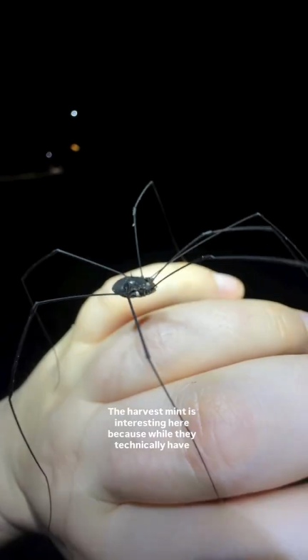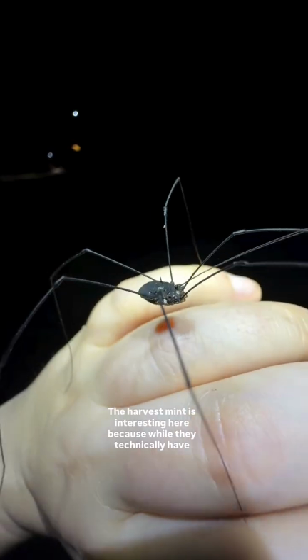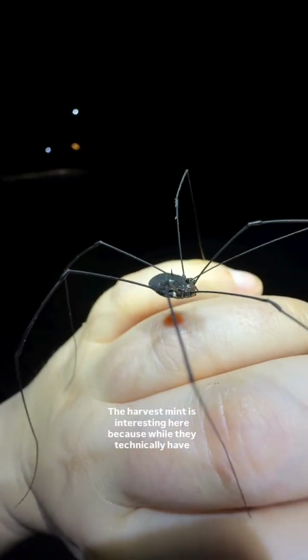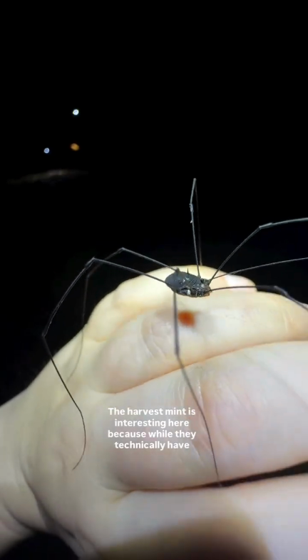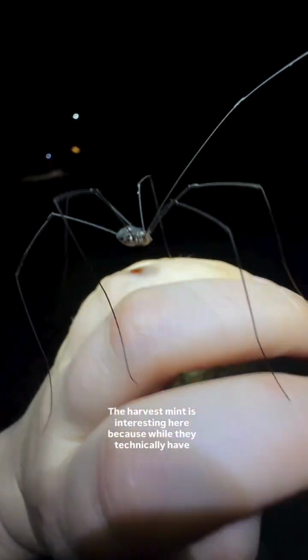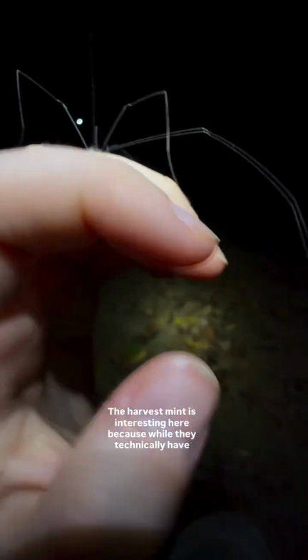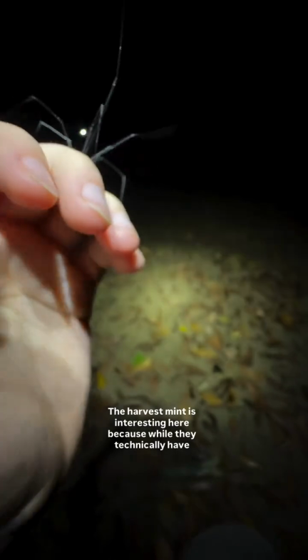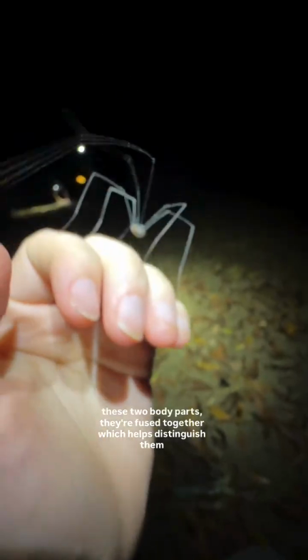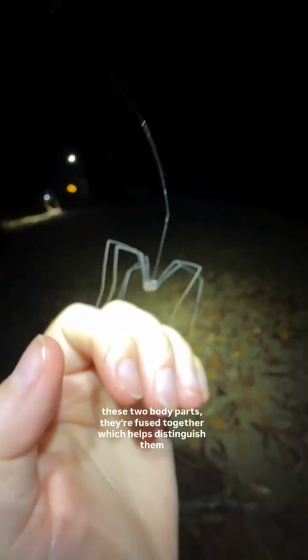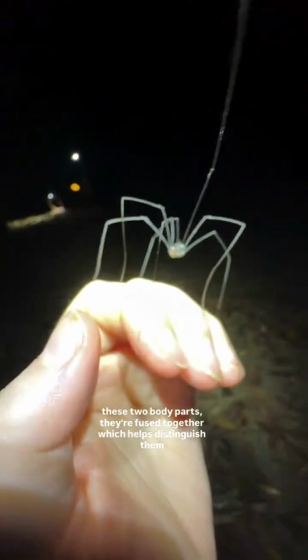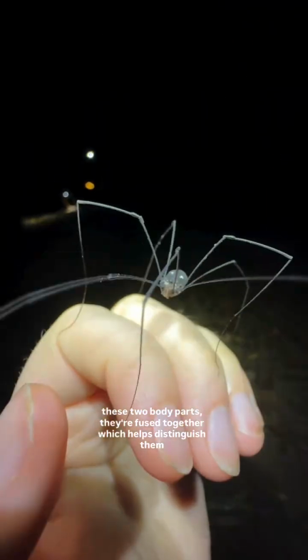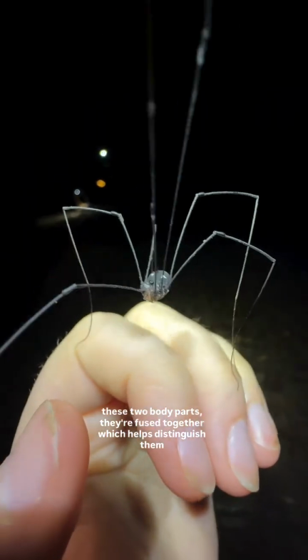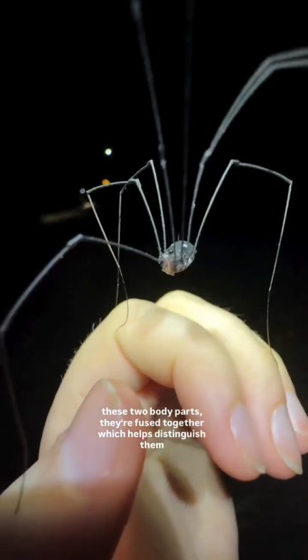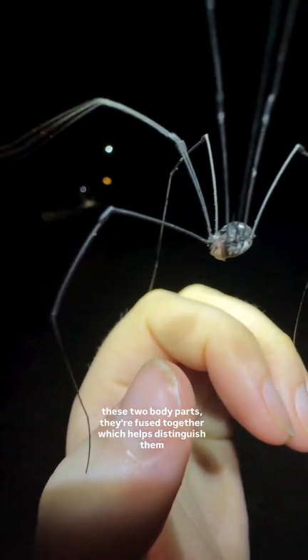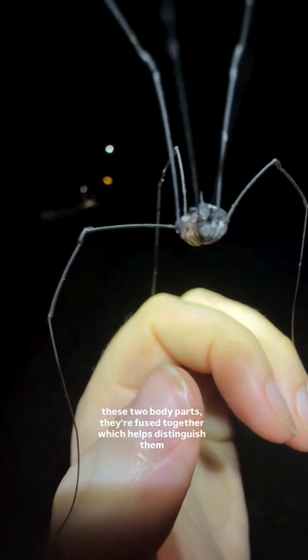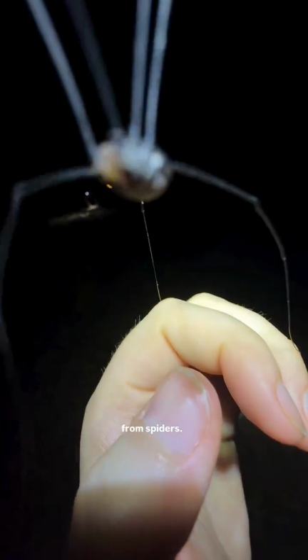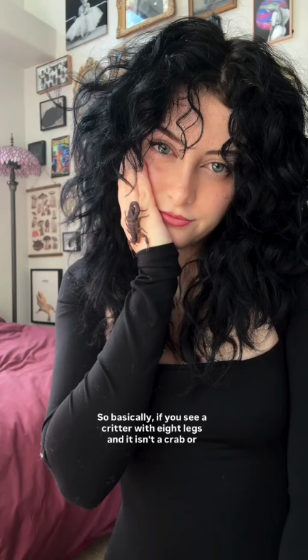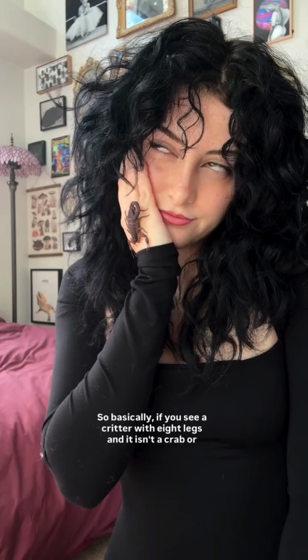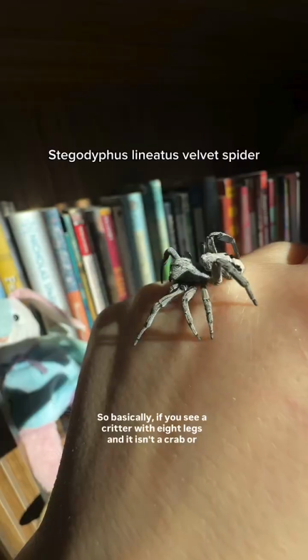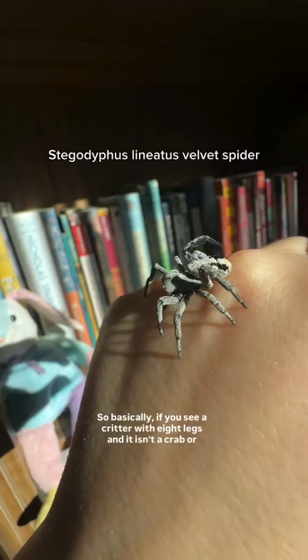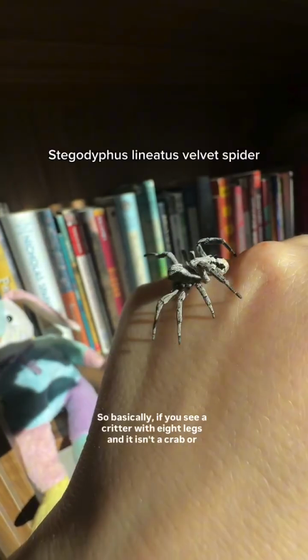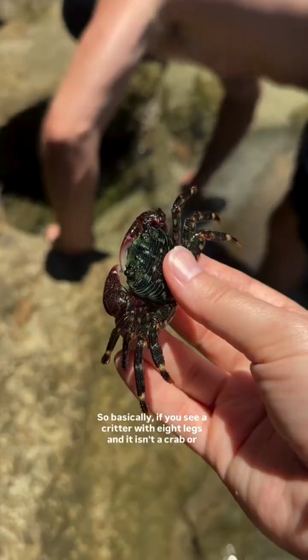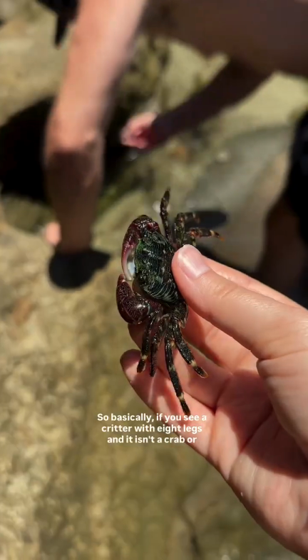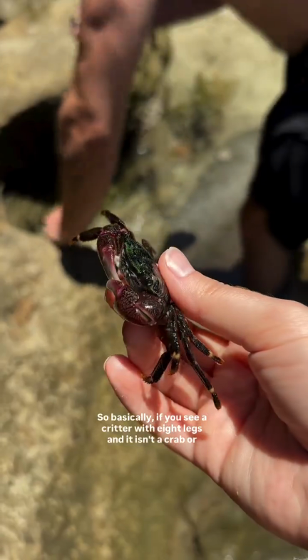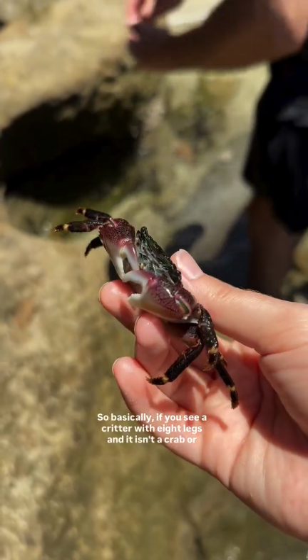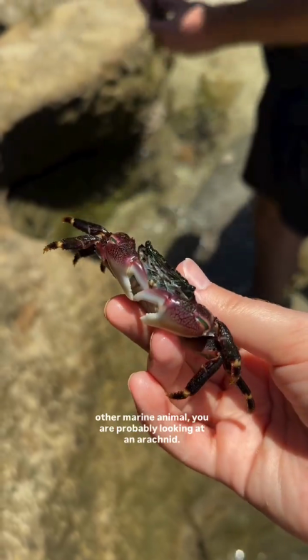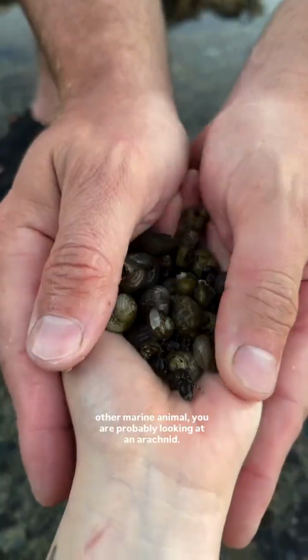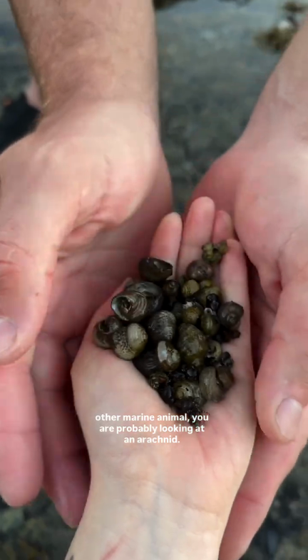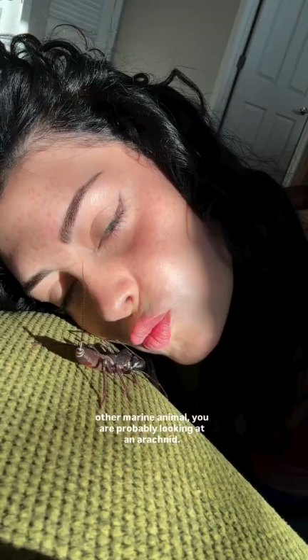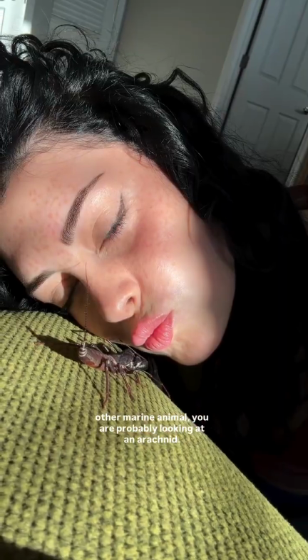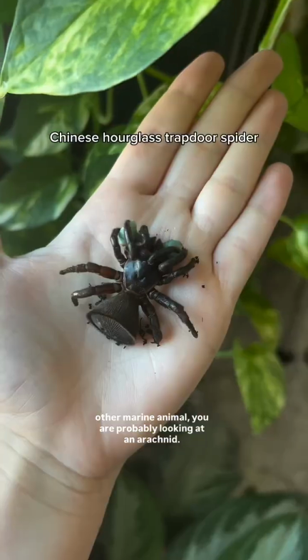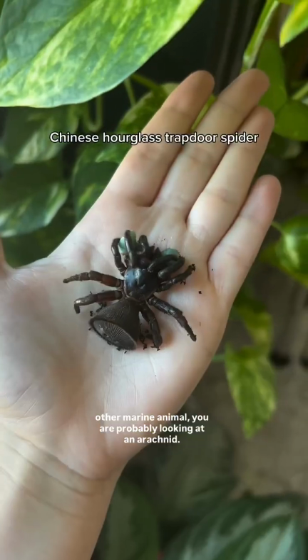The harvestmen is interesting here because while they technically have these two body parts, they're fused together, which helps distinguish them from spiders. So basically, if you see a critter with eight legs and it isn't a crab or other marine animal, you are probably looking at an arachnid.